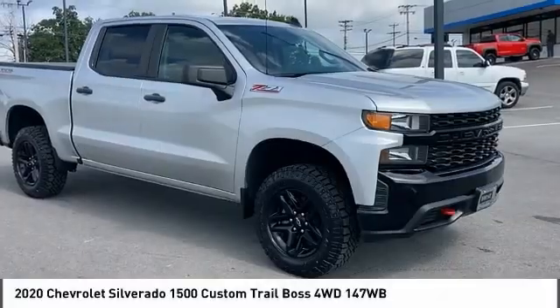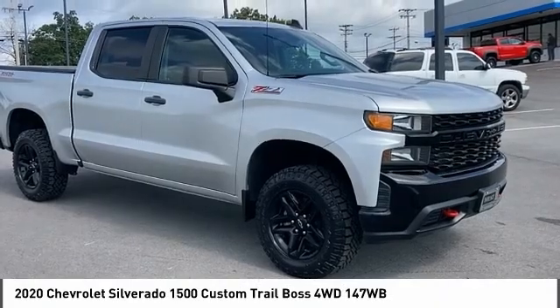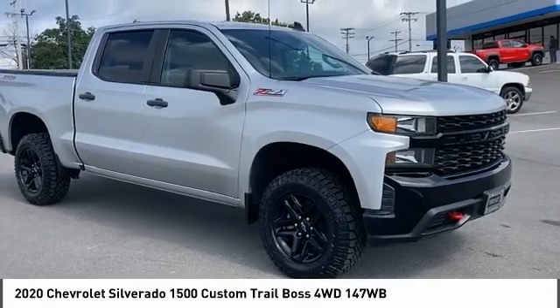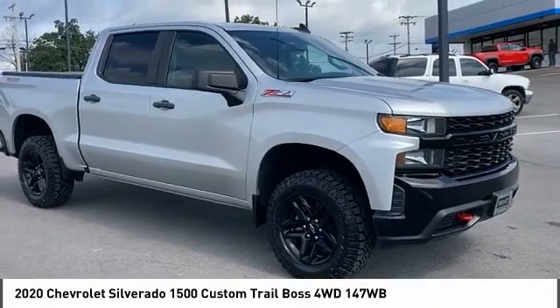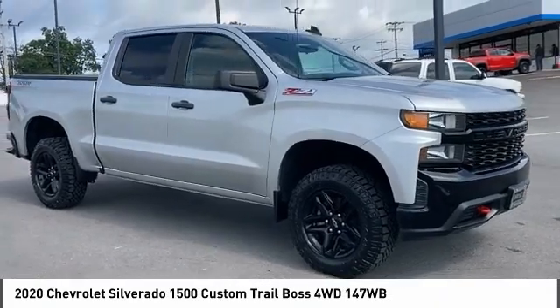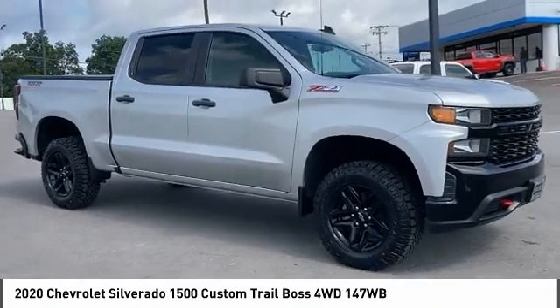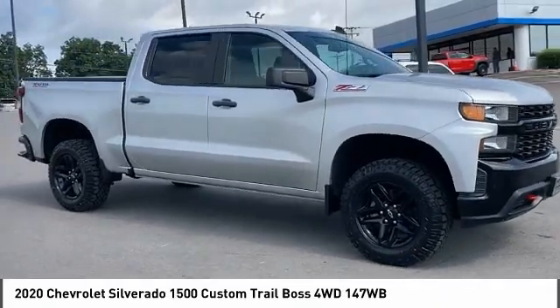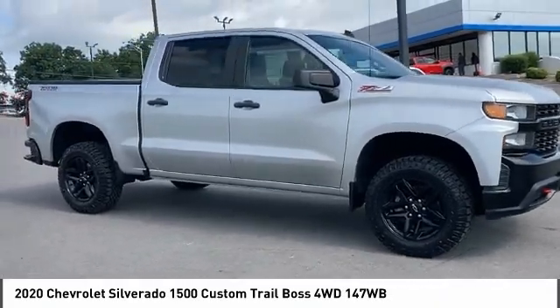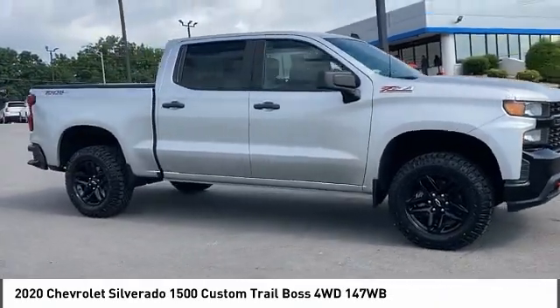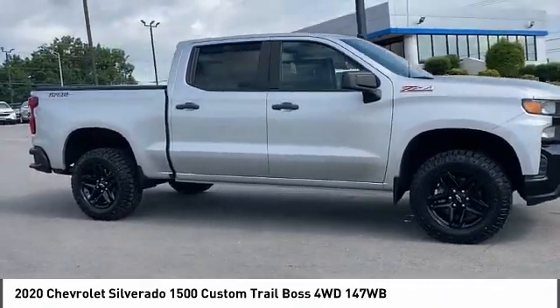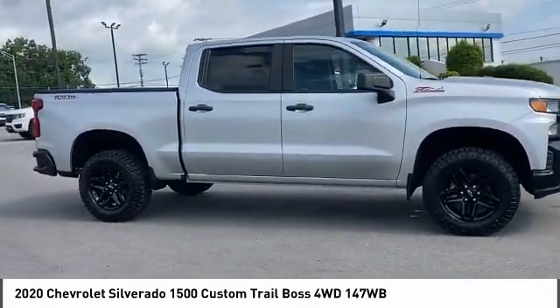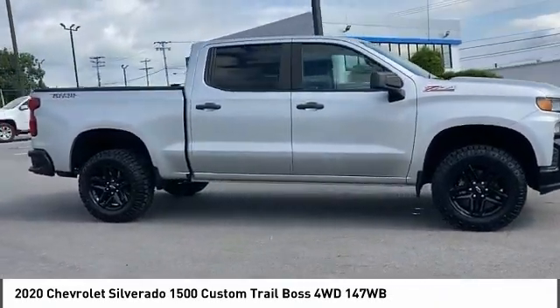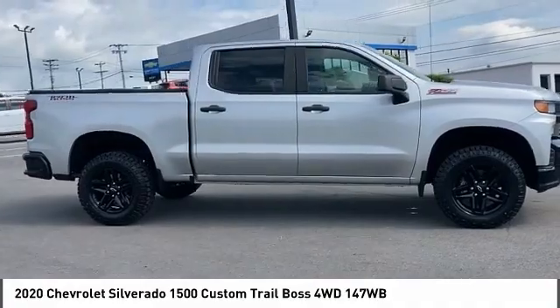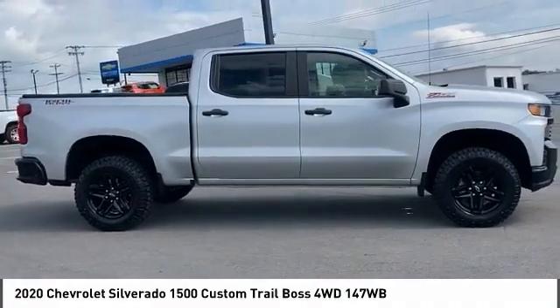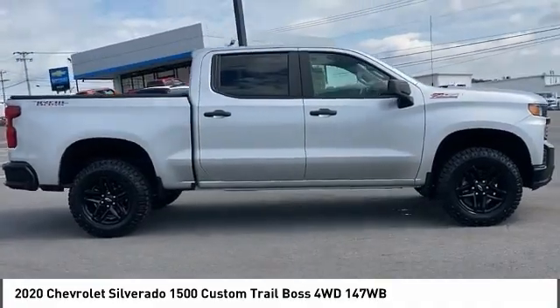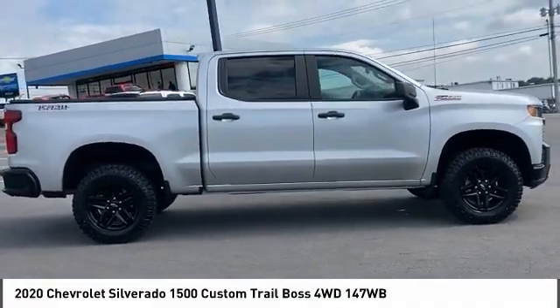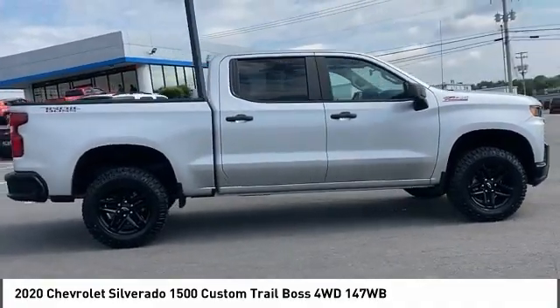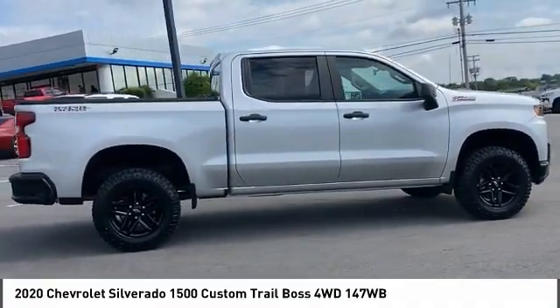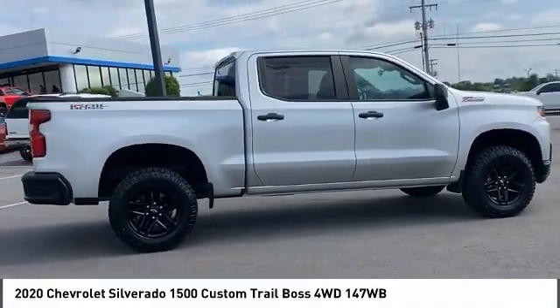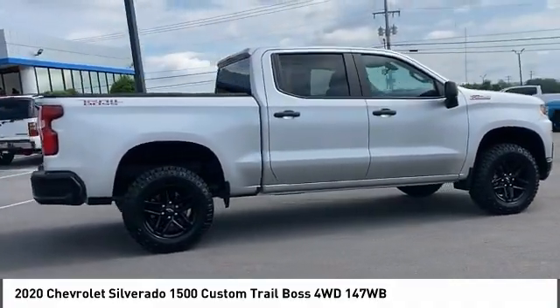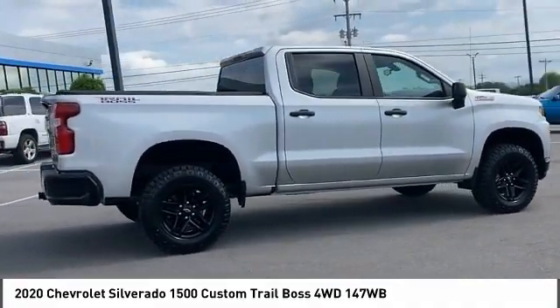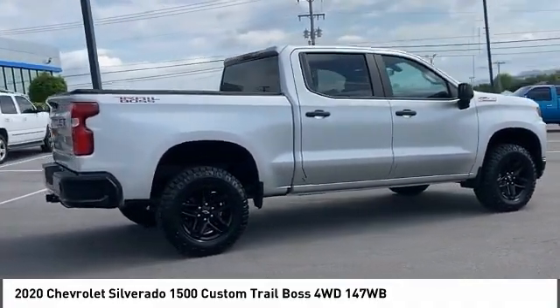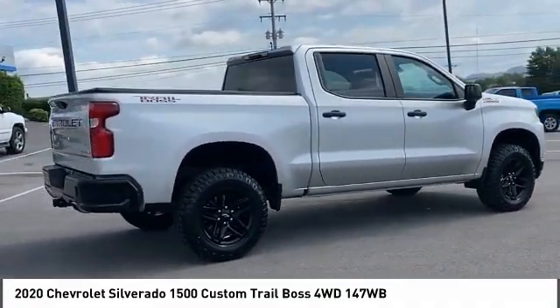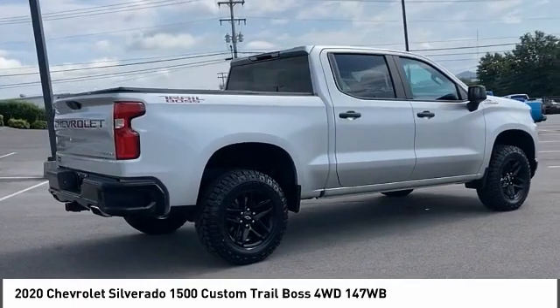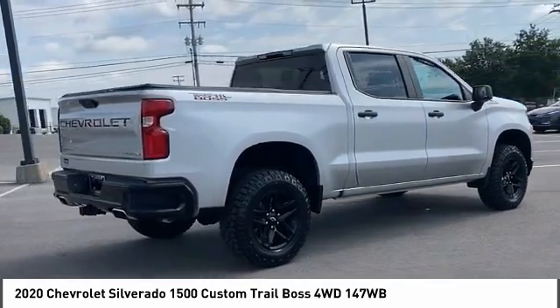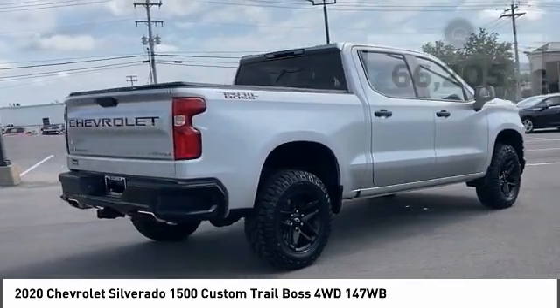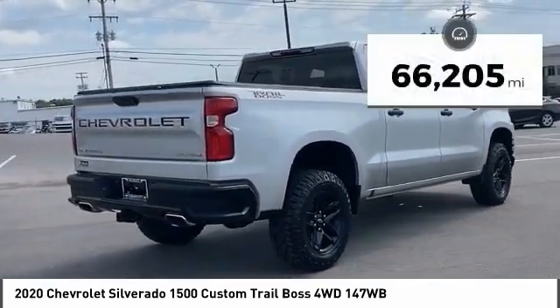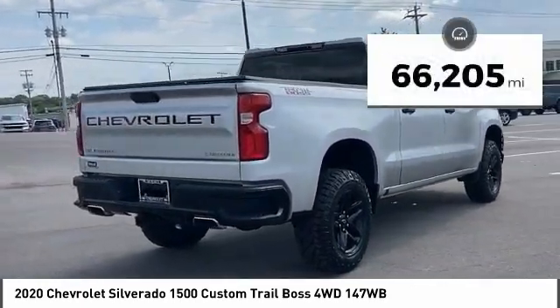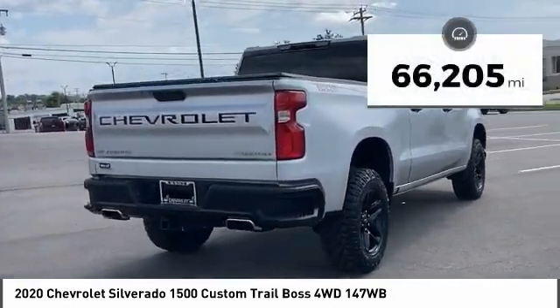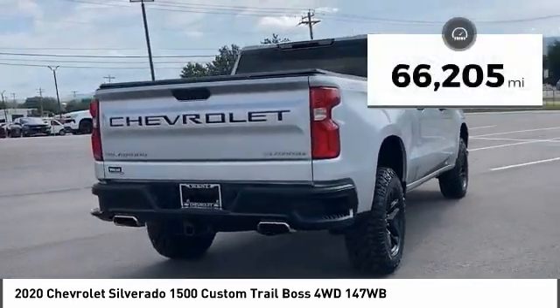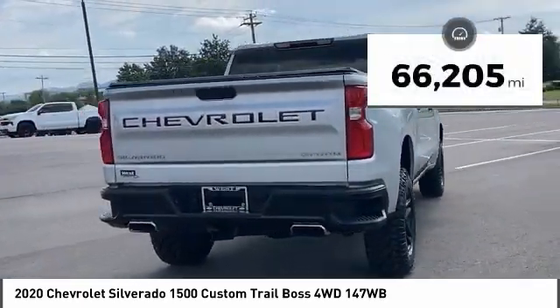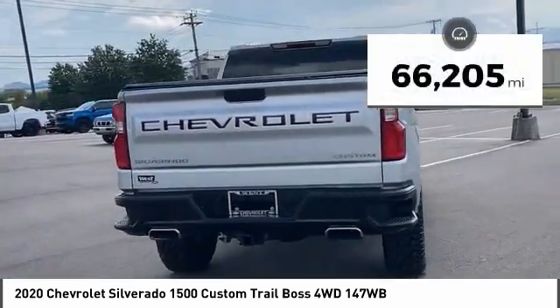Looking for the right vehicle? Check out the 2020 Silverado 1500. The Chevy Silverado 1500 has the lowest cost of ownership of any full-size pickup. This vehicle has less than 70,000 miles.